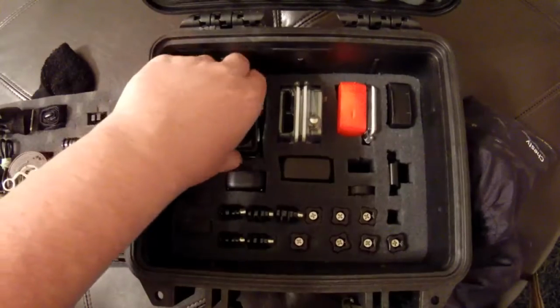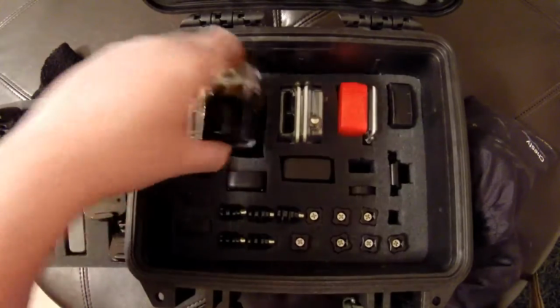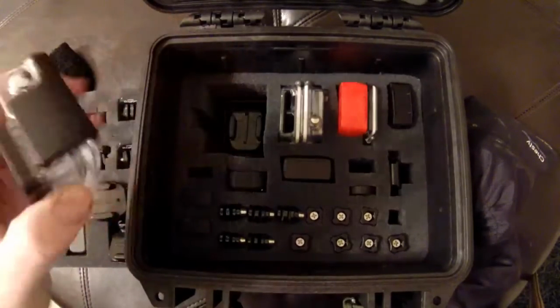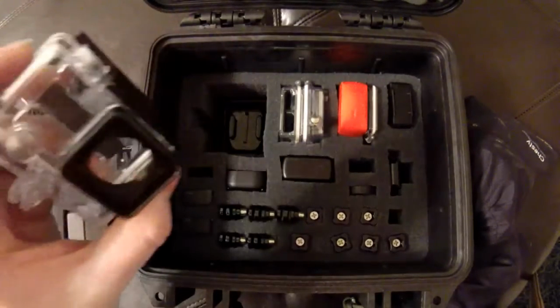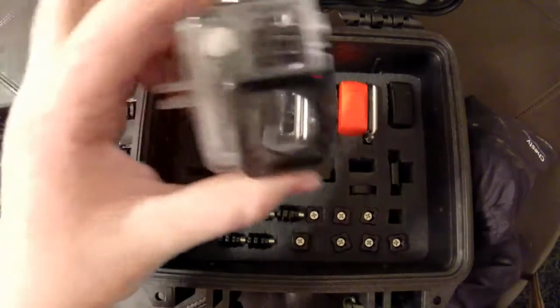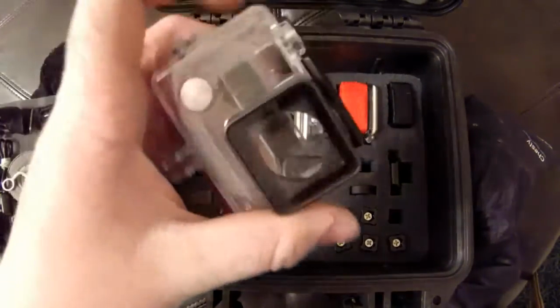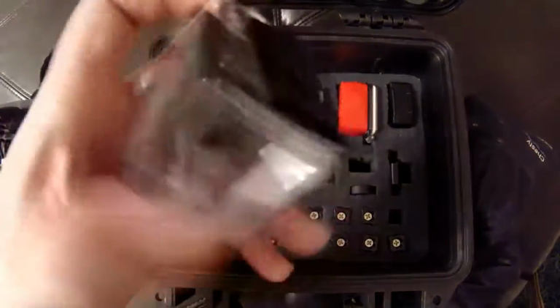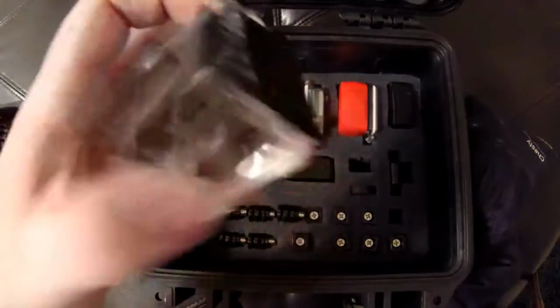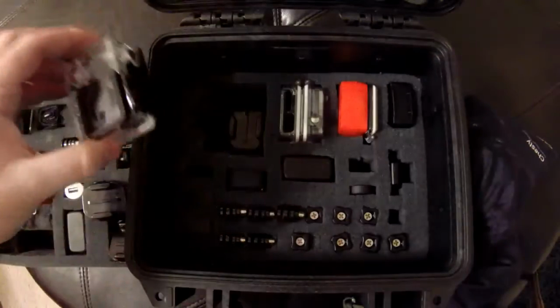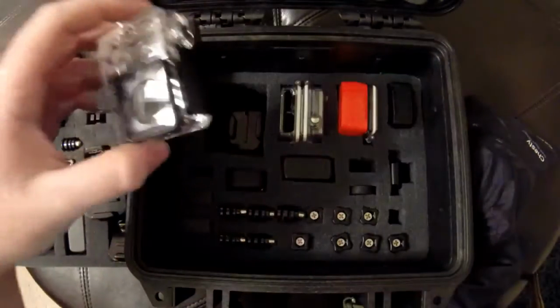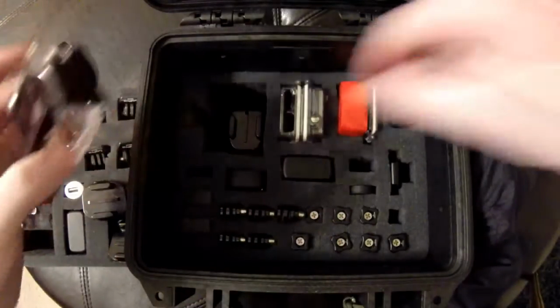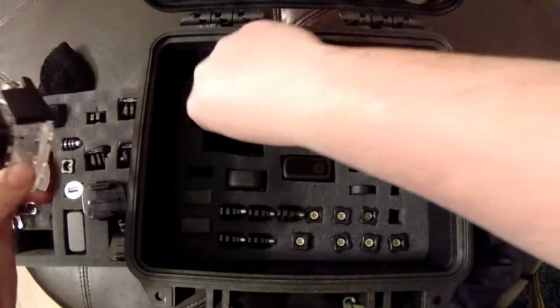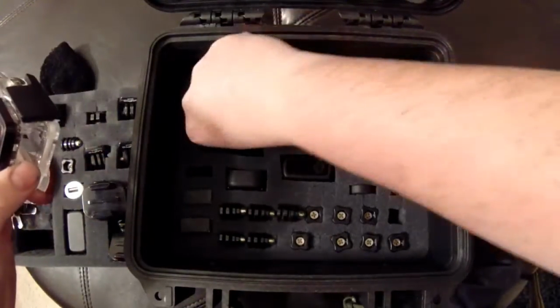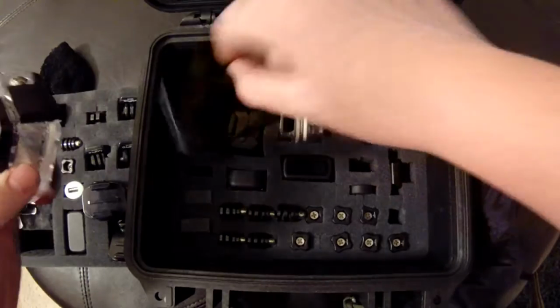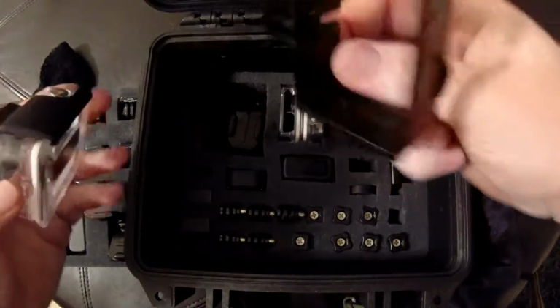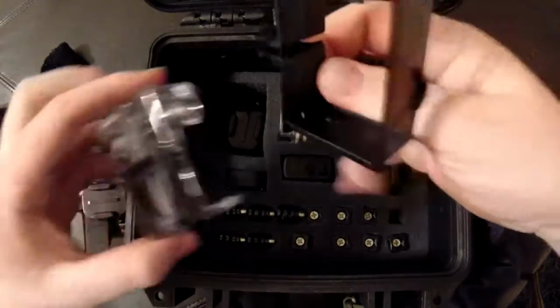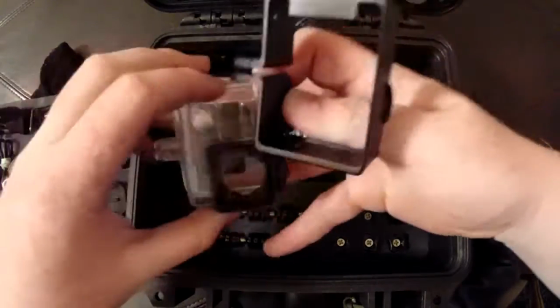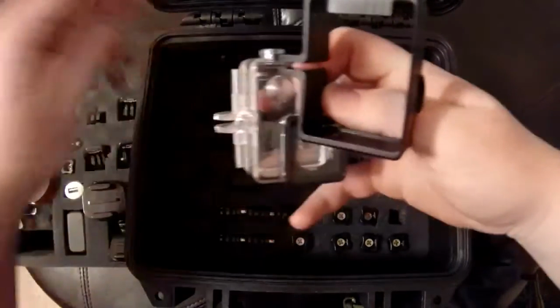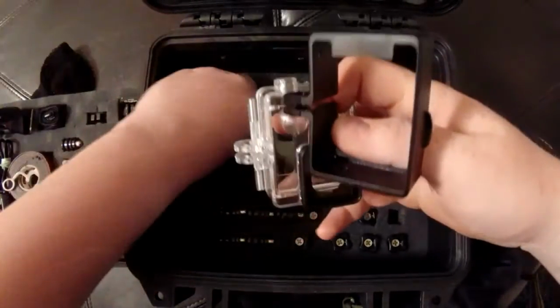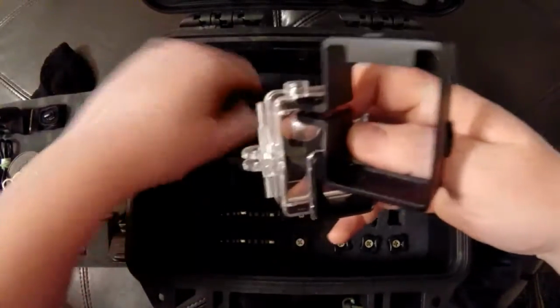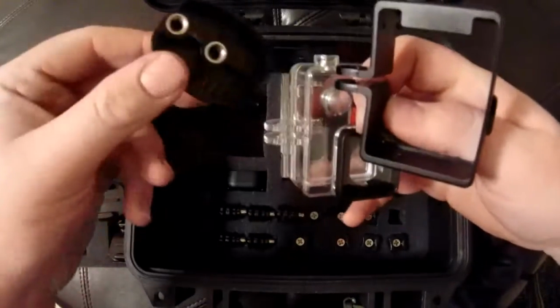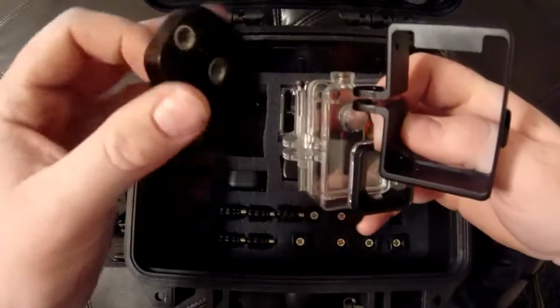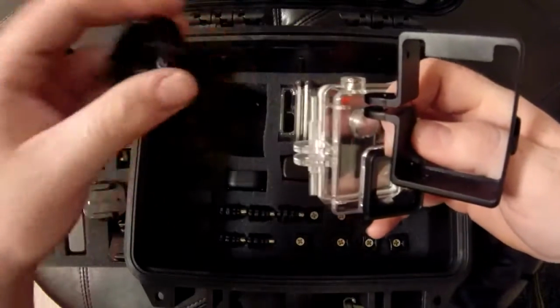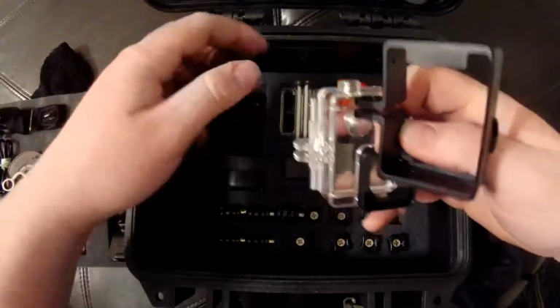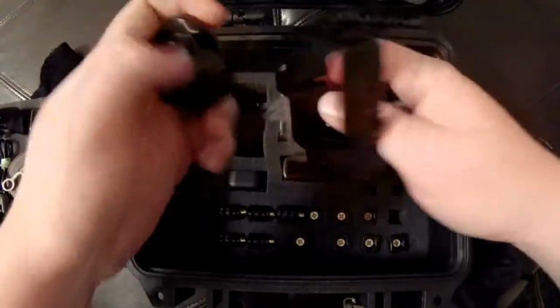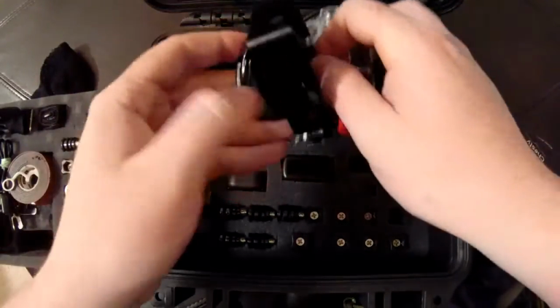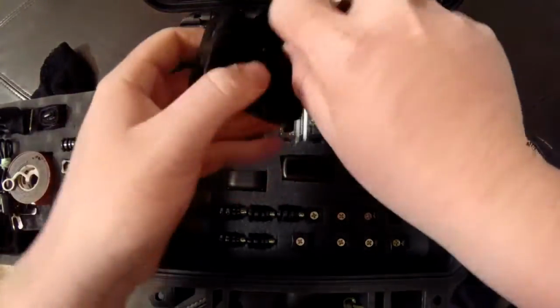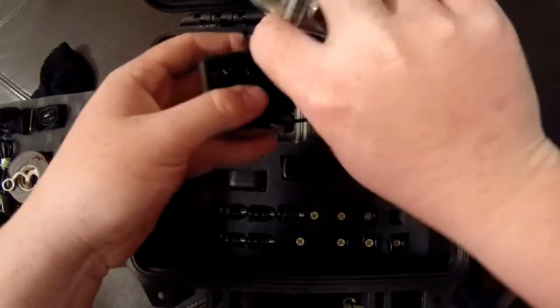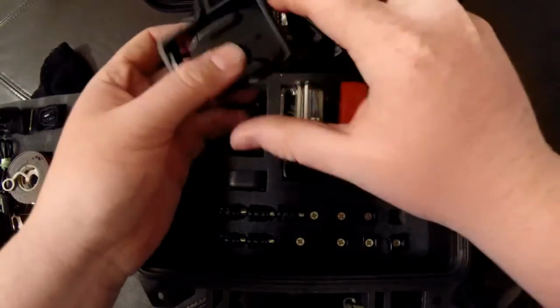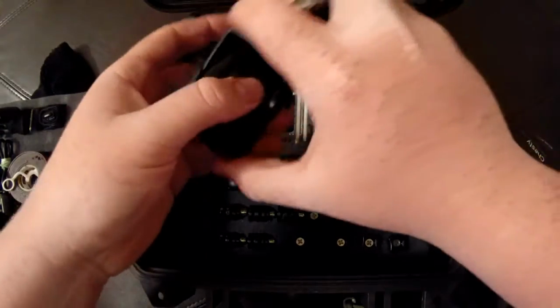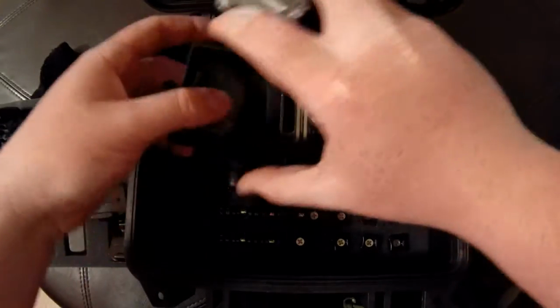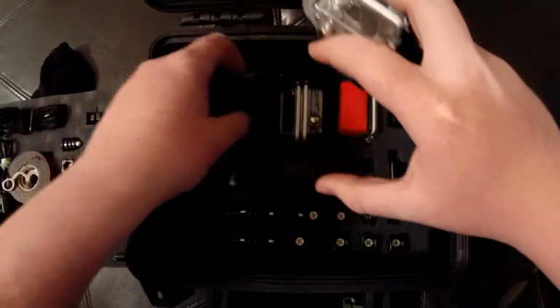I got my camera, all my frame mounts, and my backpack mount. Here's just the waterproof housing — my camera would usually be in that but I'm shooting this video with my camera. Then I got the frame mount under that and then the tripod mount under the frame mount.